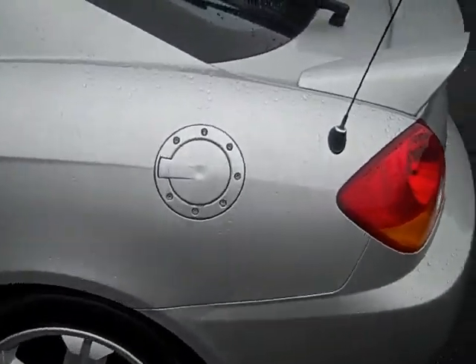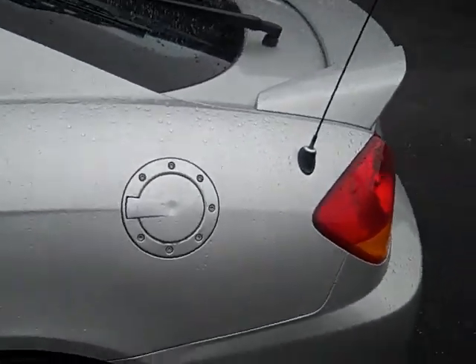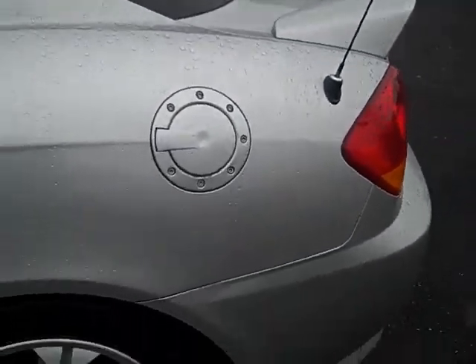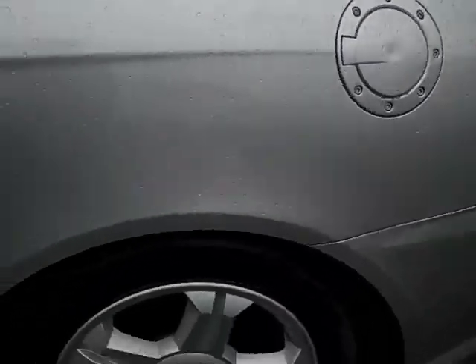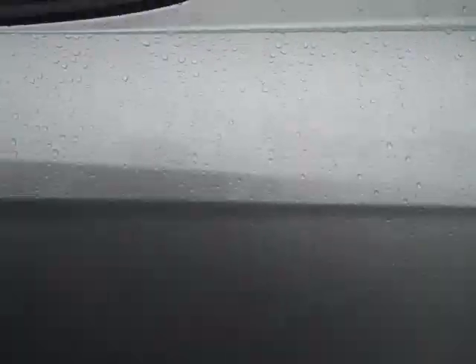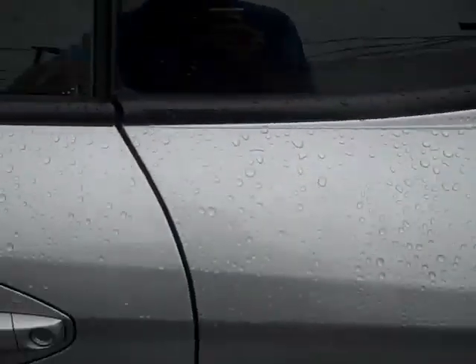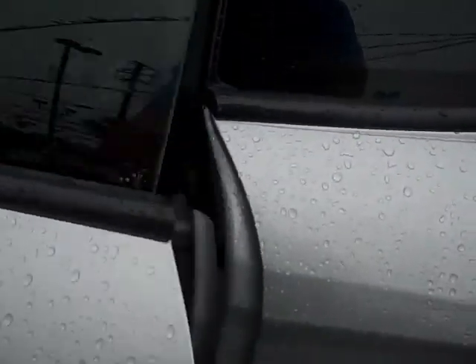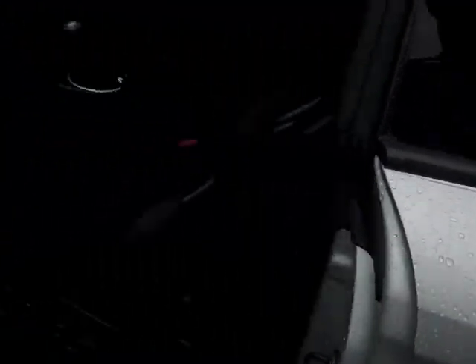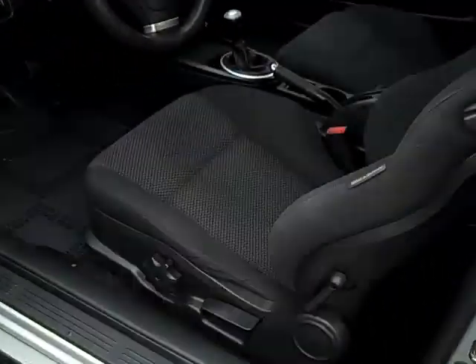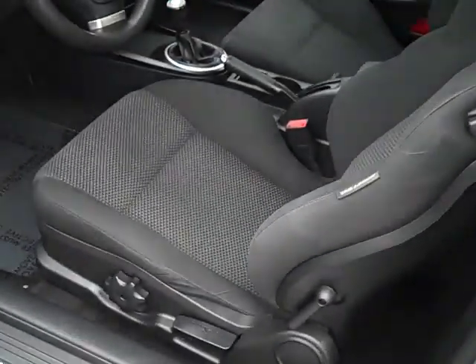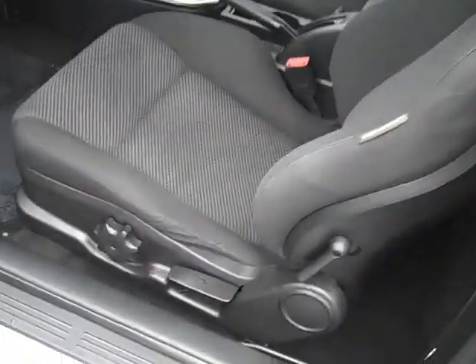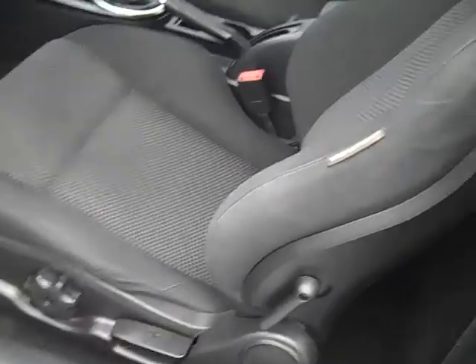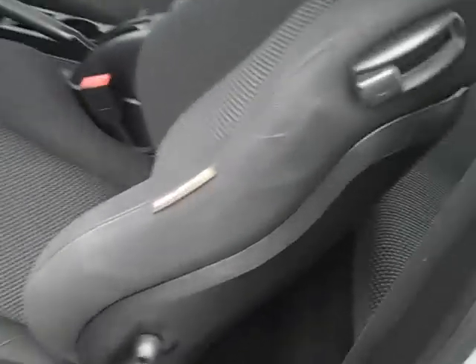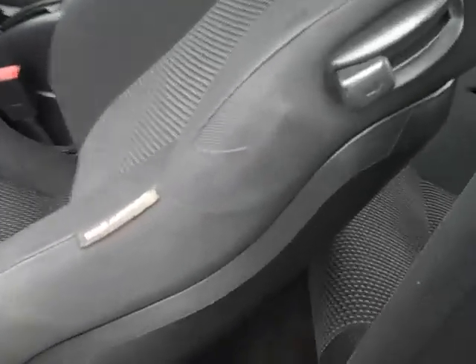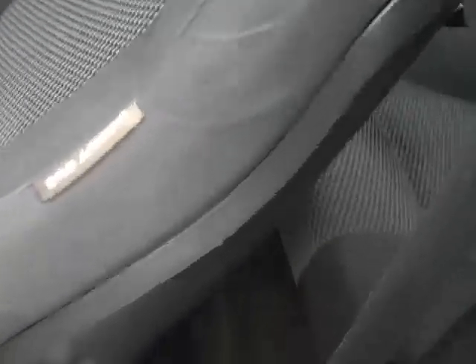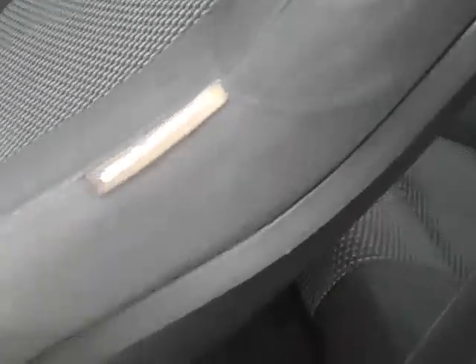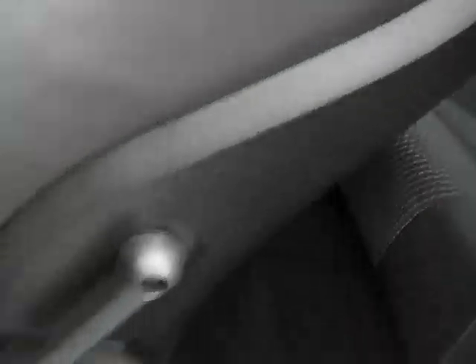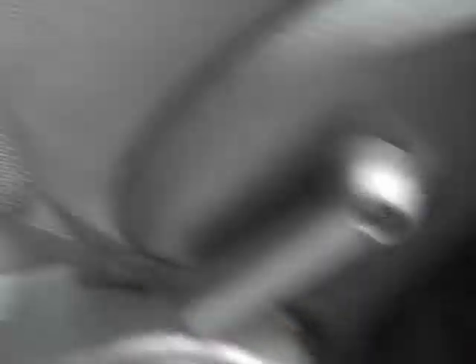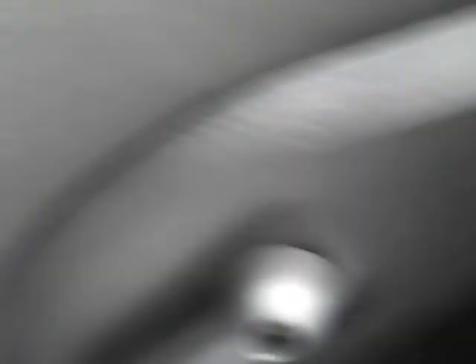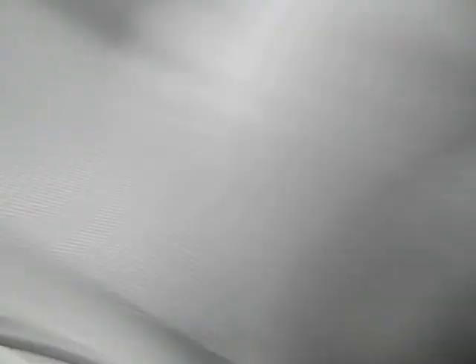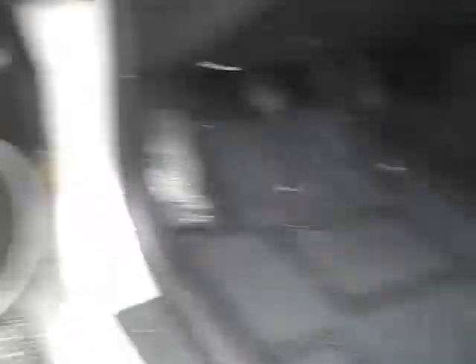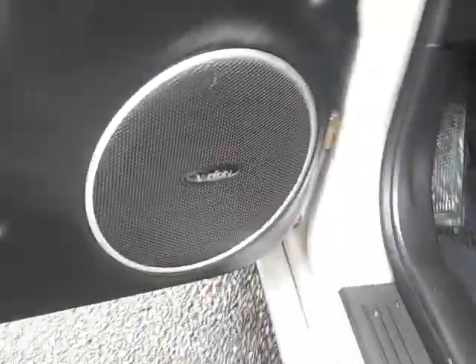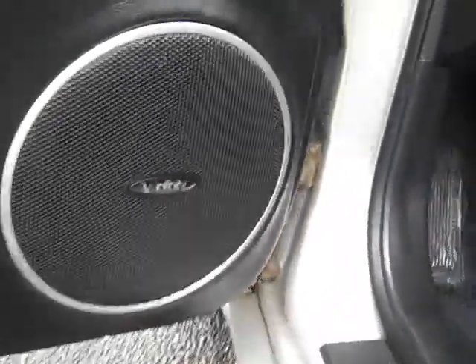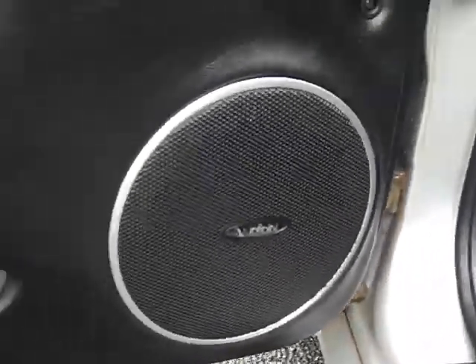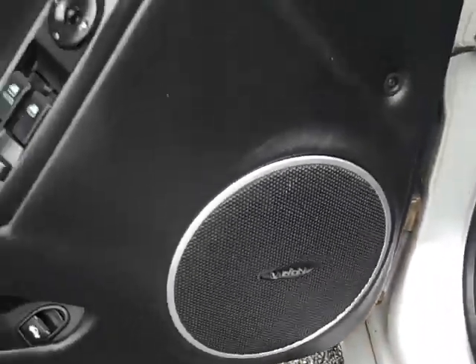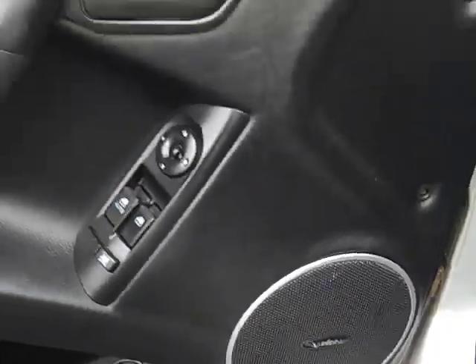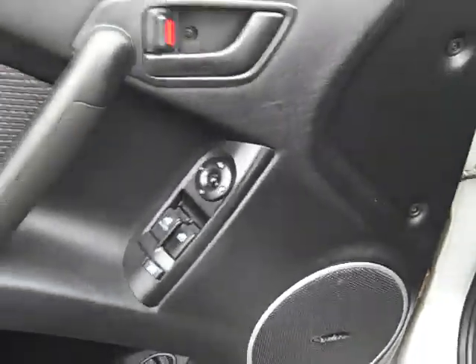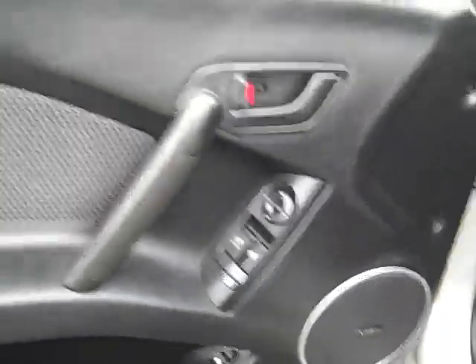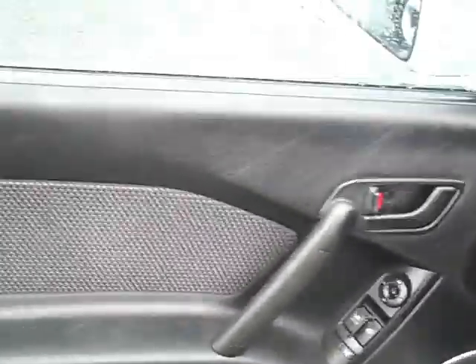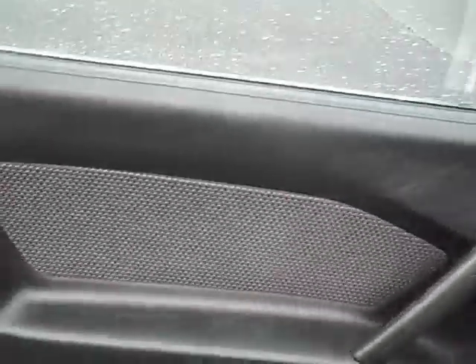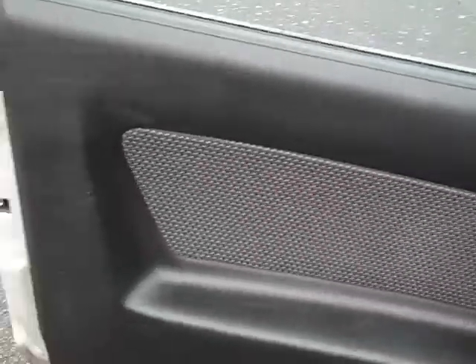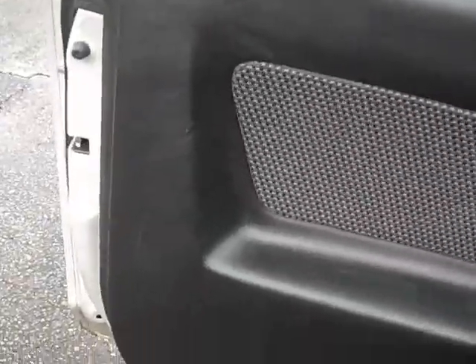There's your fuel lid. The driver's seat is clean. You've got adjustments, side air bags, lumbar support, and an Infiniti speaker system from the factory. It's got a good, clean interior.